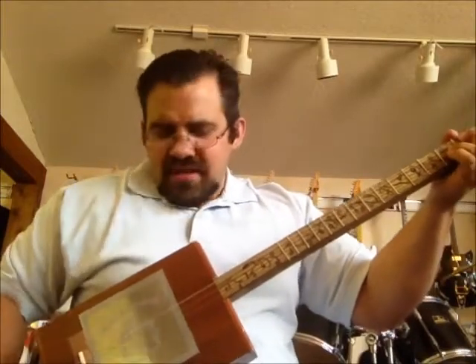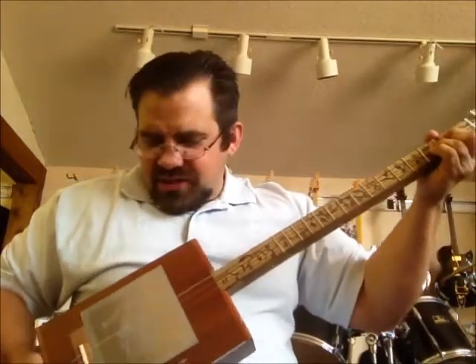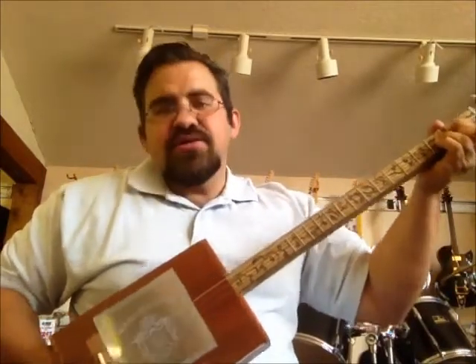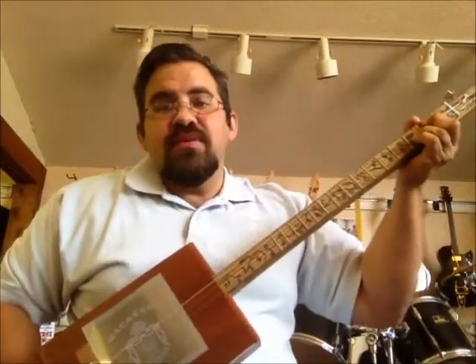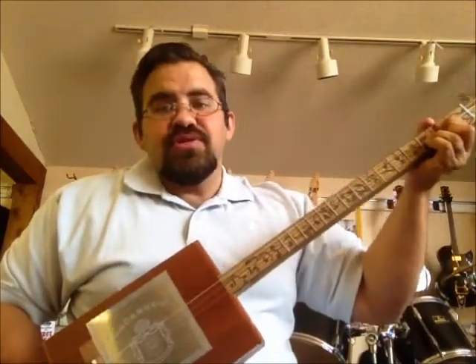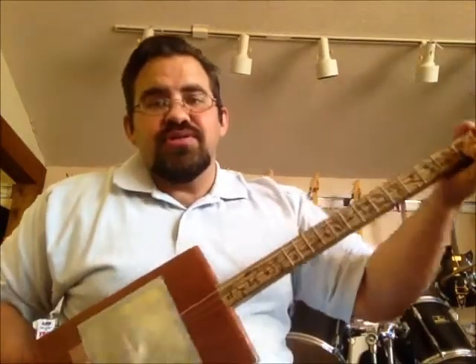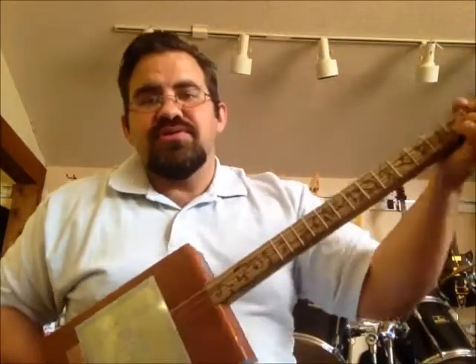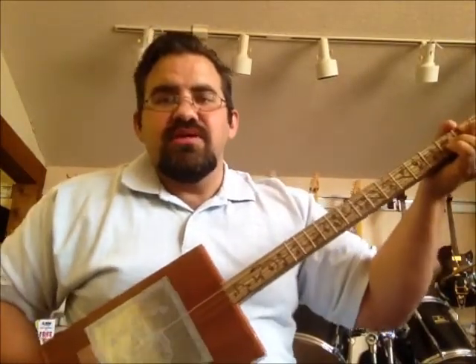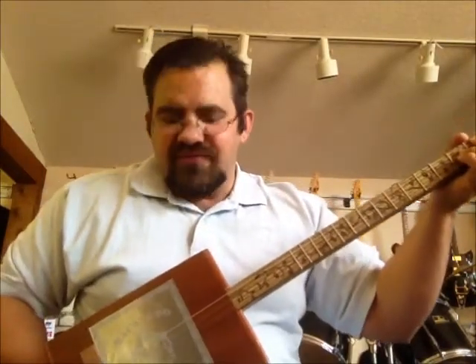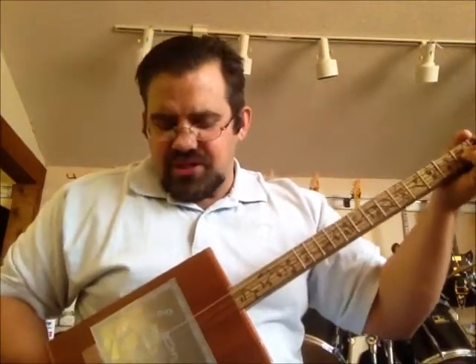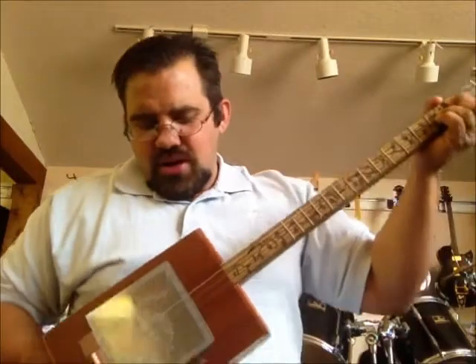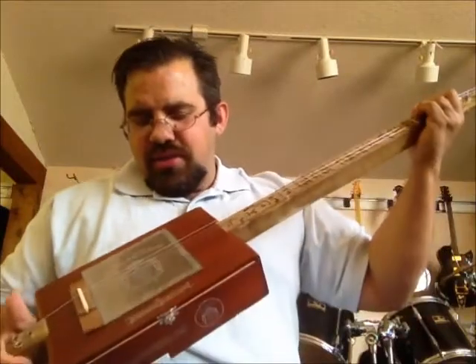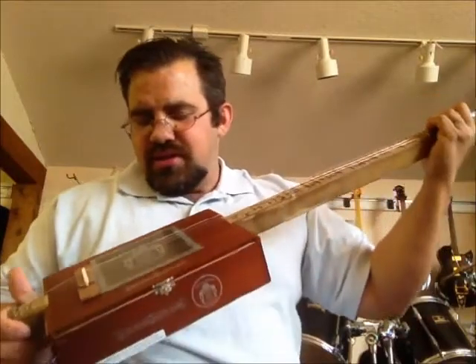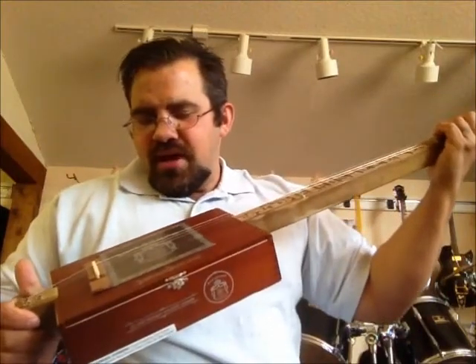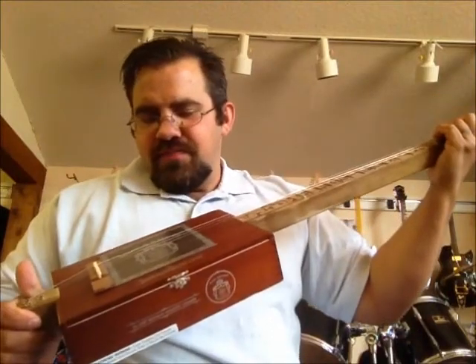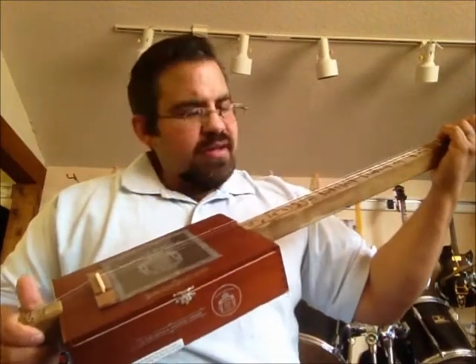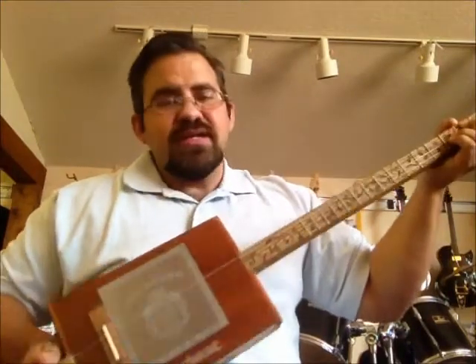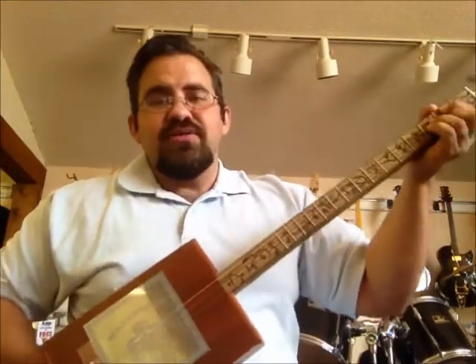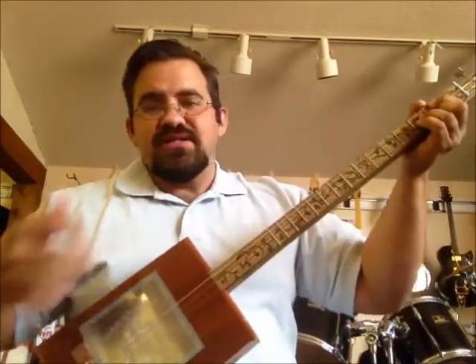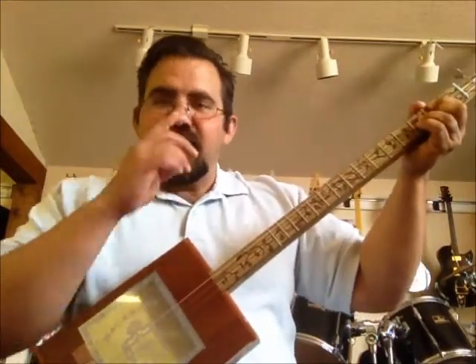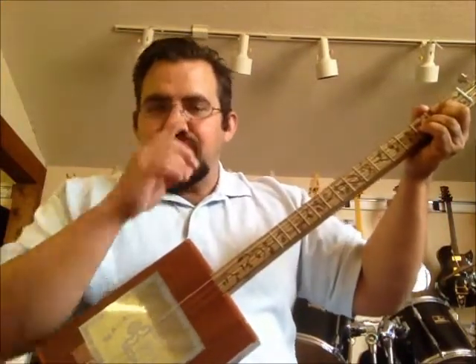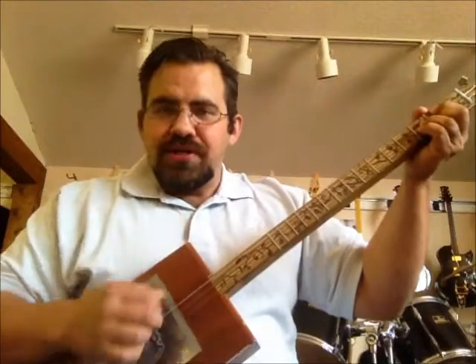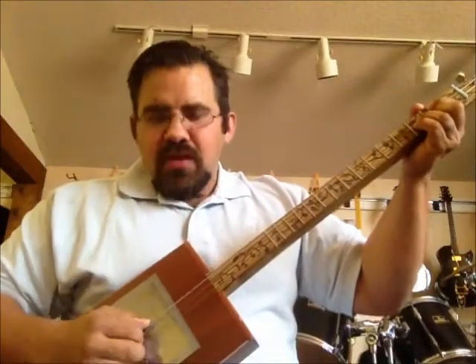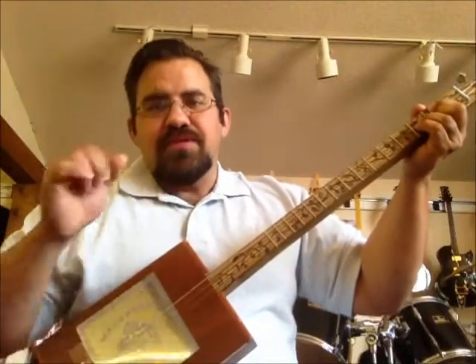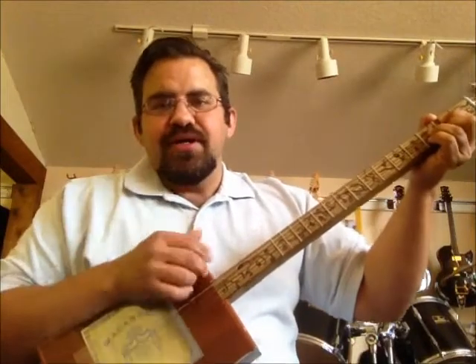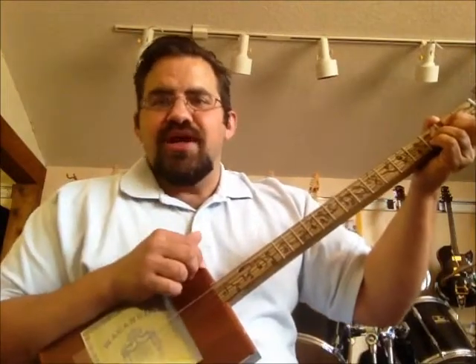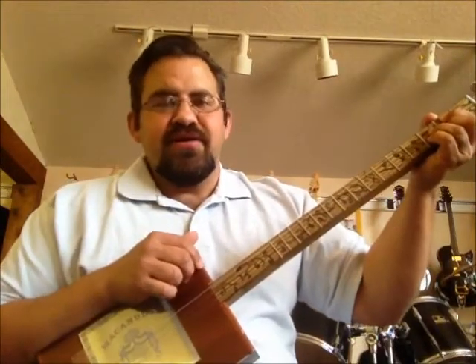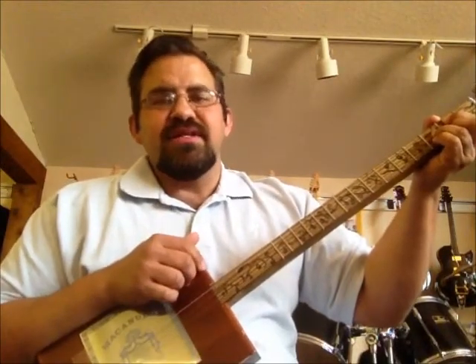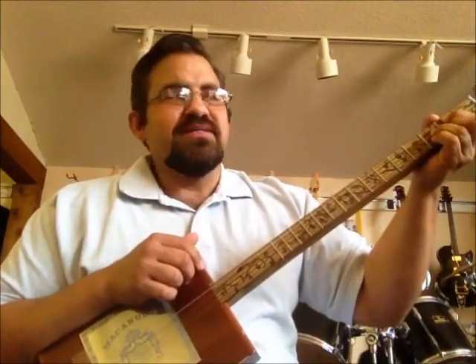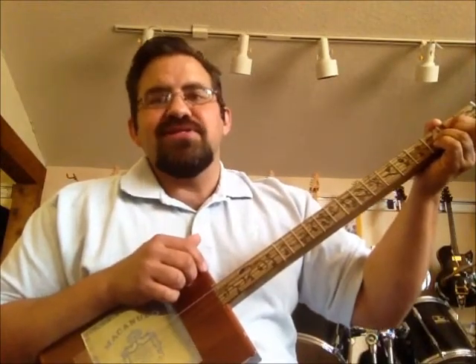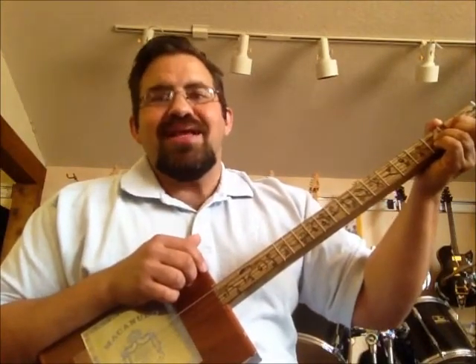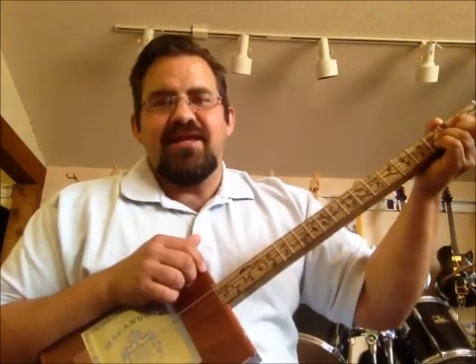I've actually got this tuned like the bottom three strings on the guitar, so you'll see me in a D formation on this. It sounds kind of like a banjo, but you plug it up to your amplifier and you can make it sound just about like anything.